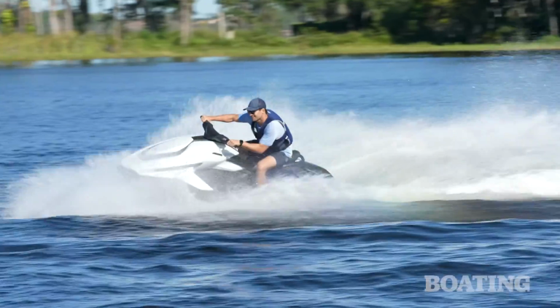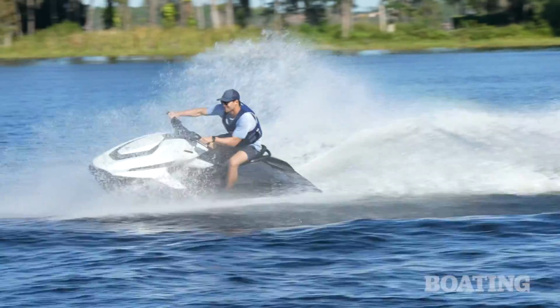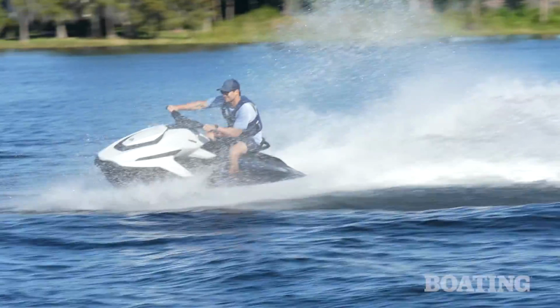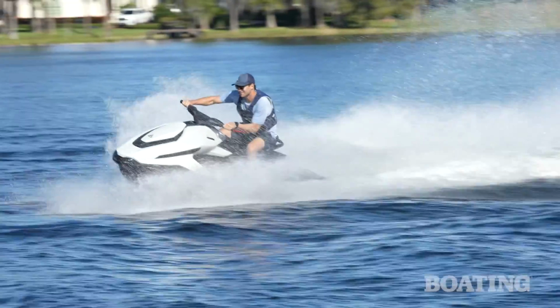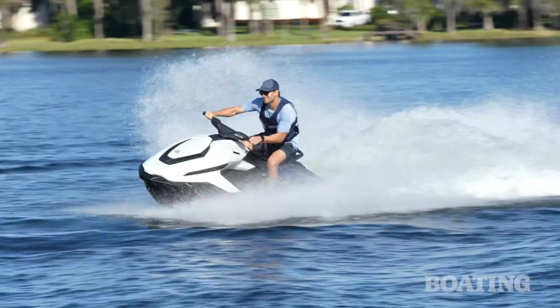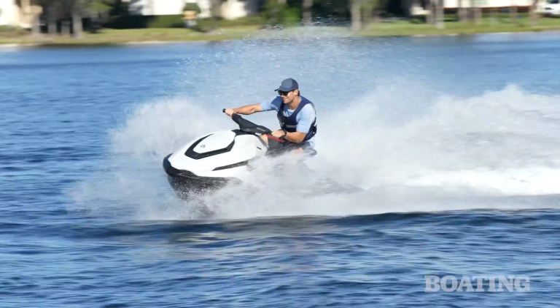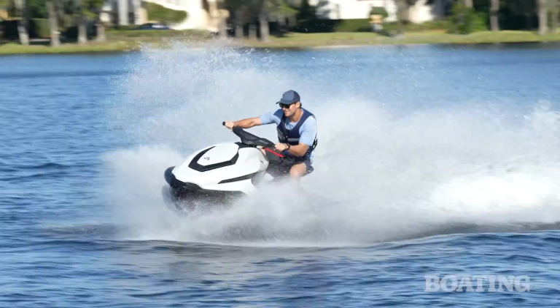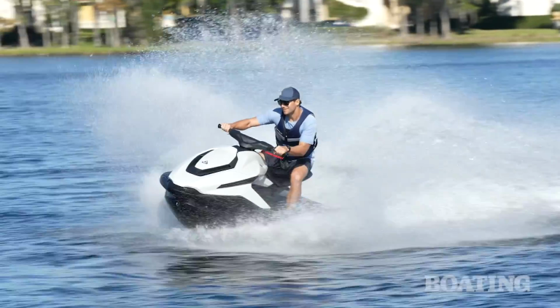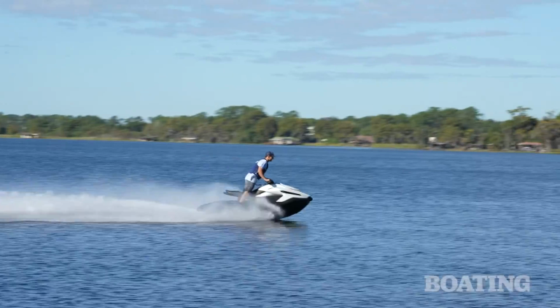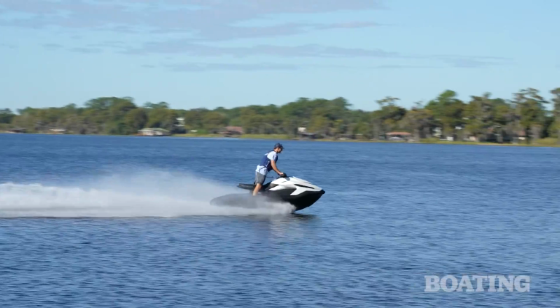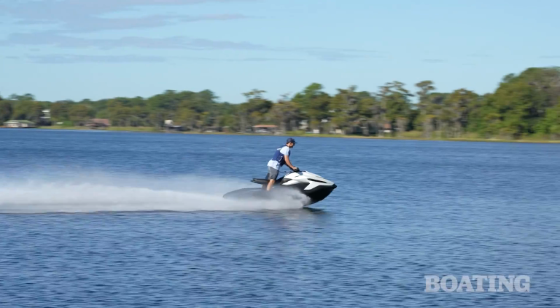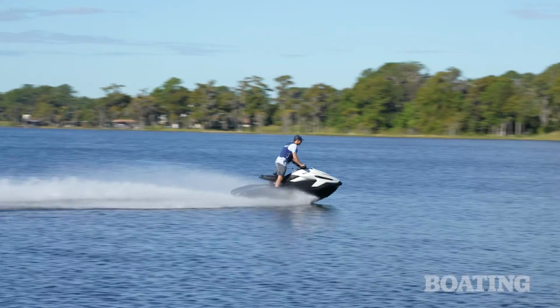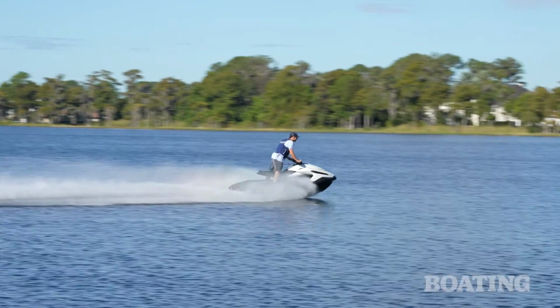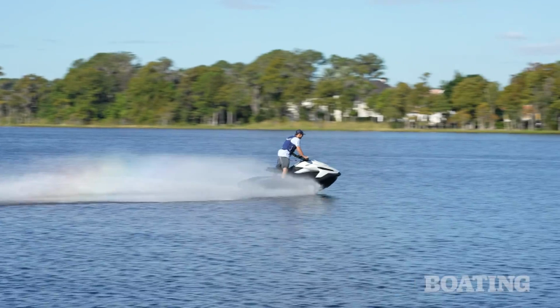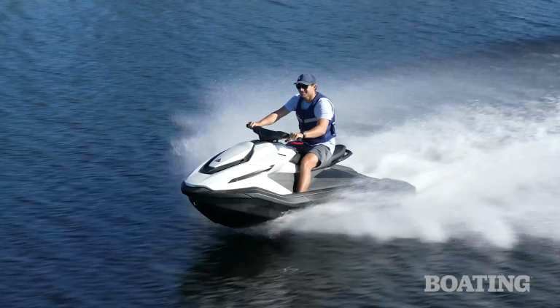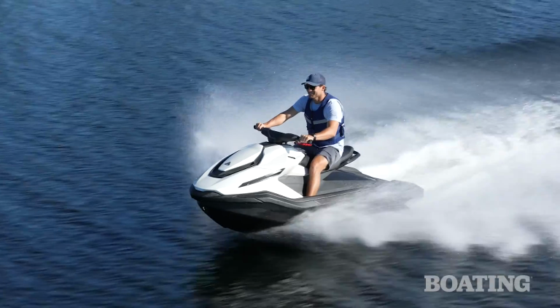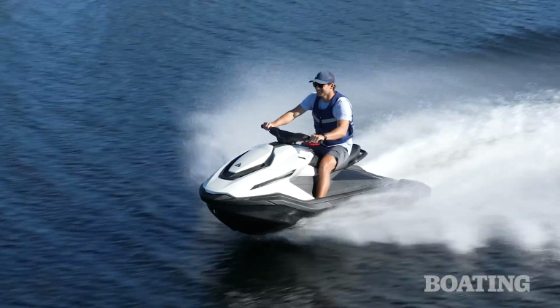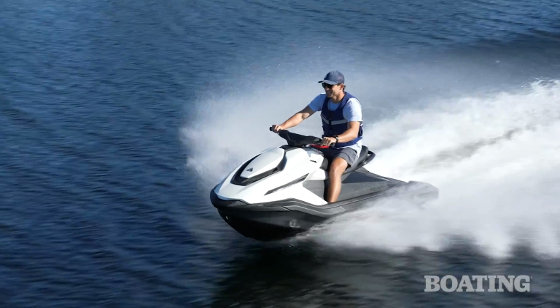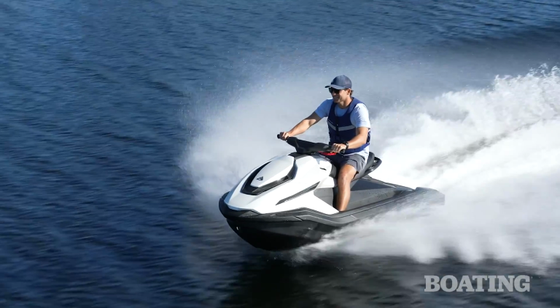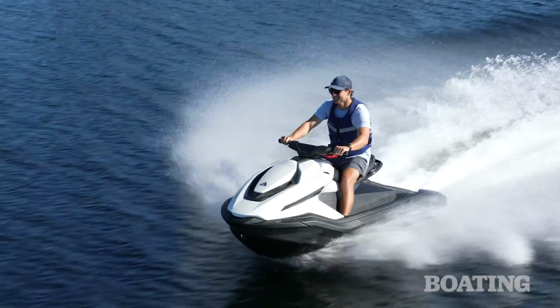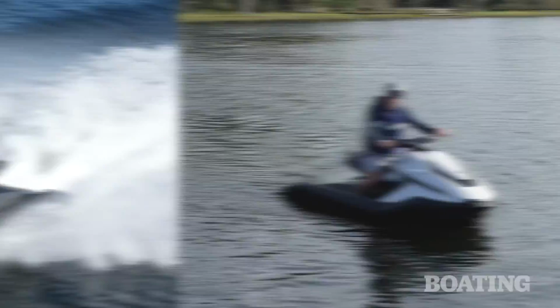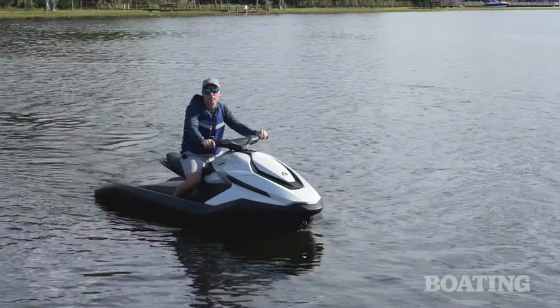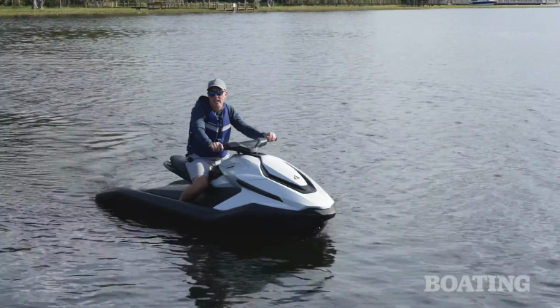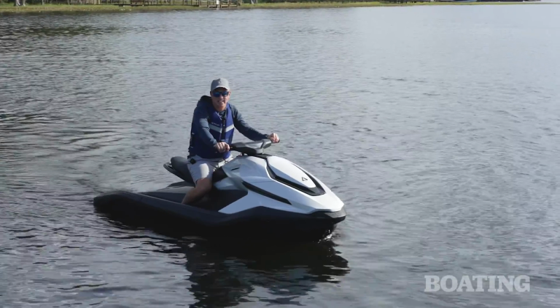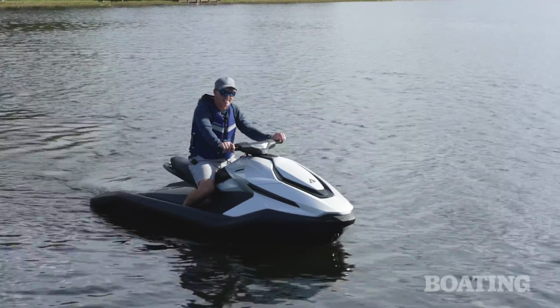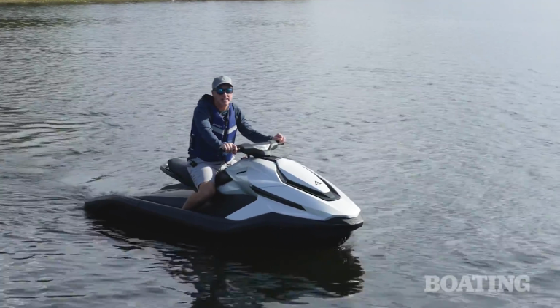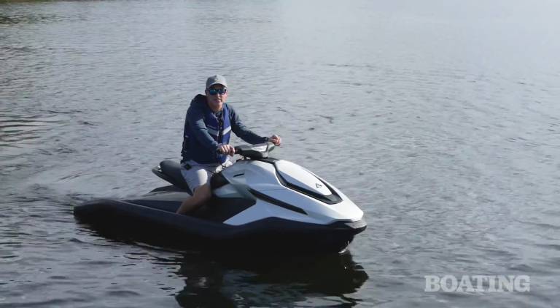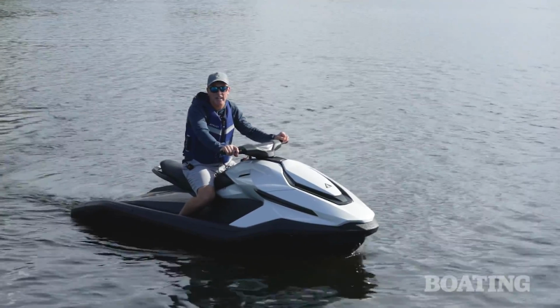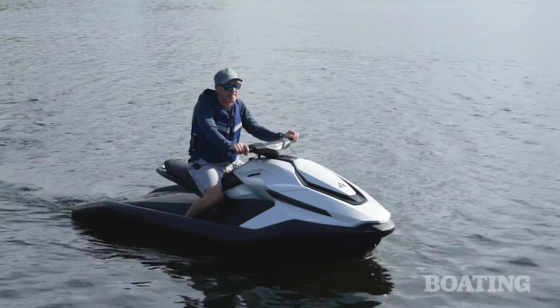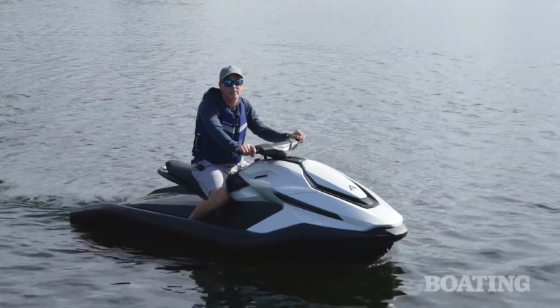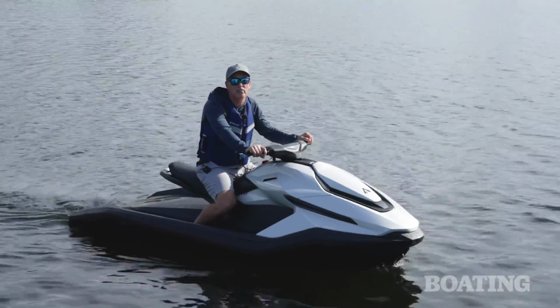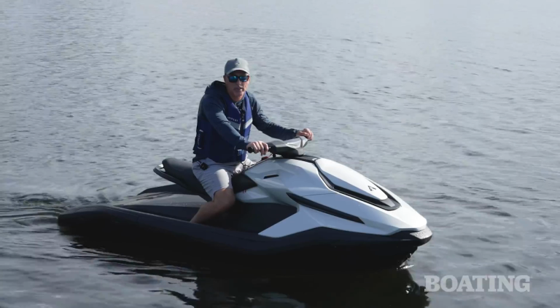Taiga packs a lot of innovation into the Orca's performance, but I think the thing I like best is they still haven't forgotten that personal watercraft riding is all about fun. I'm Jeff Hemel from Boating Magazine, and I see plenty of charge left on this battery — I think it's time to go have some fun on my own.